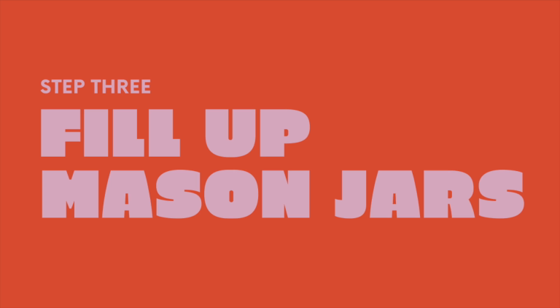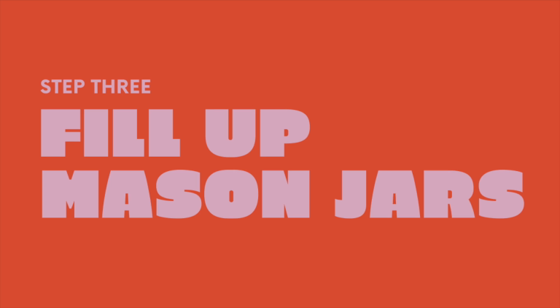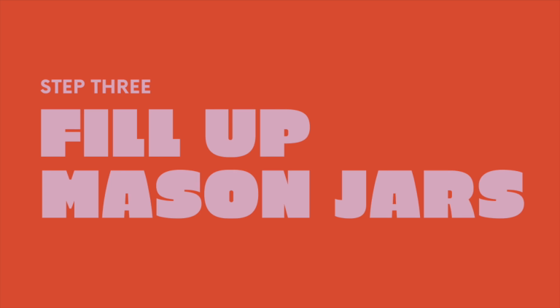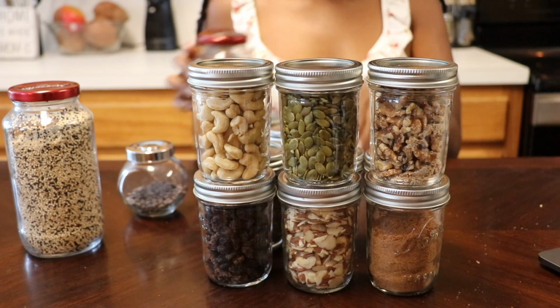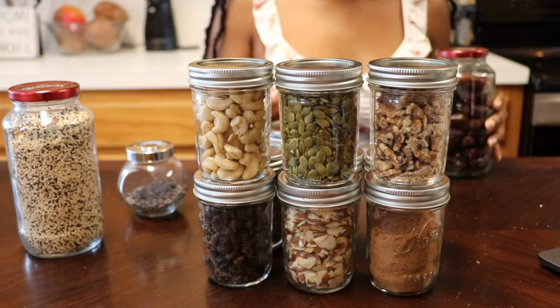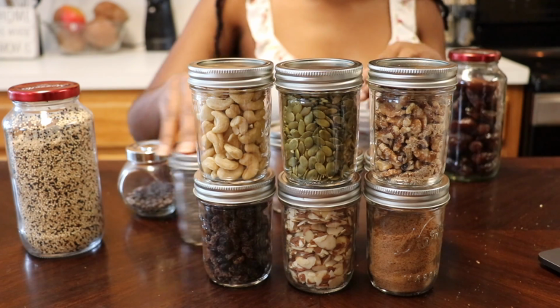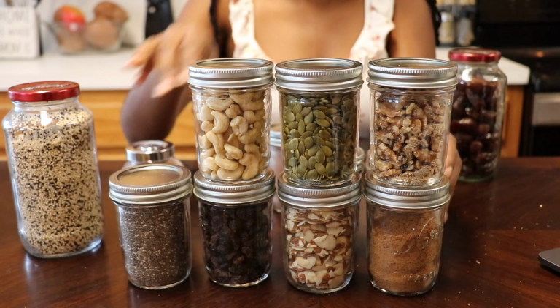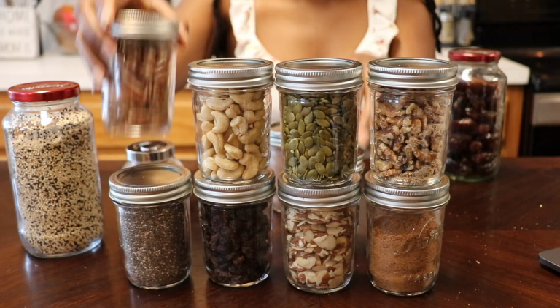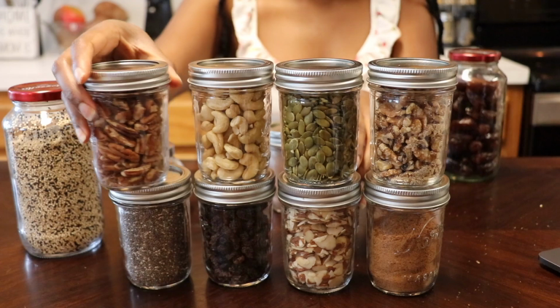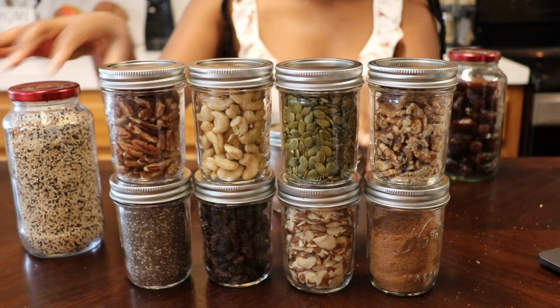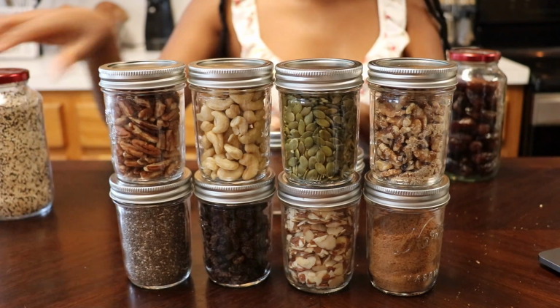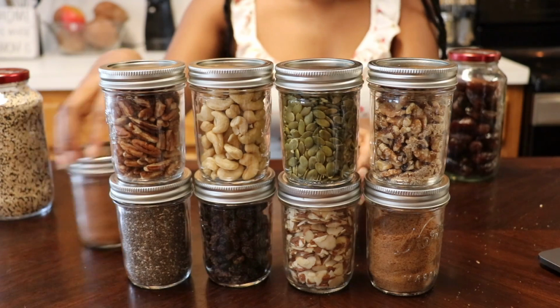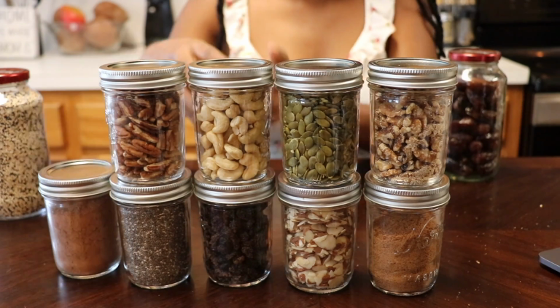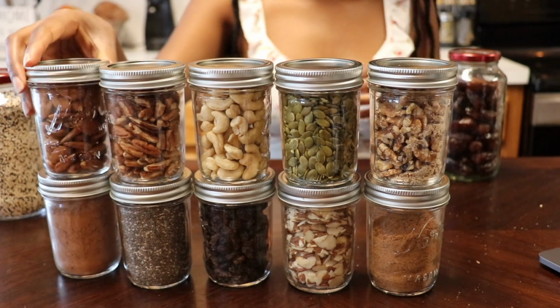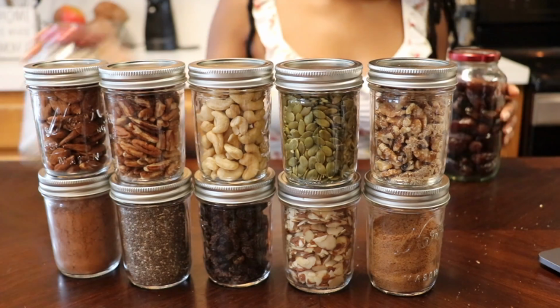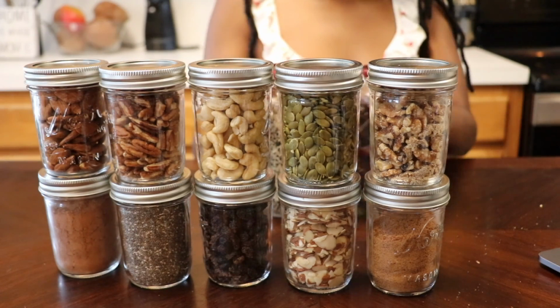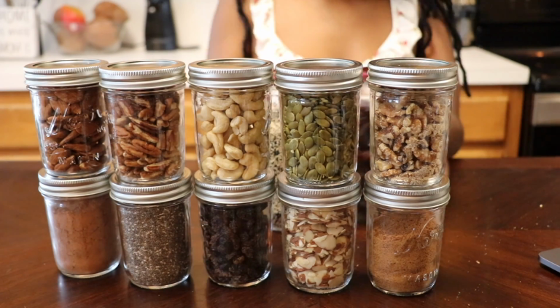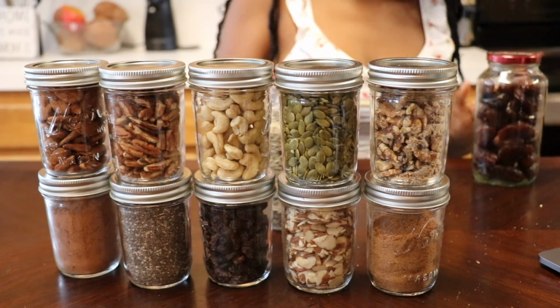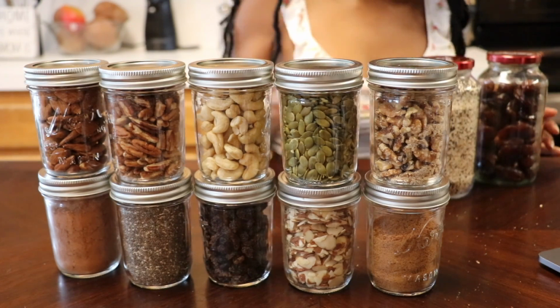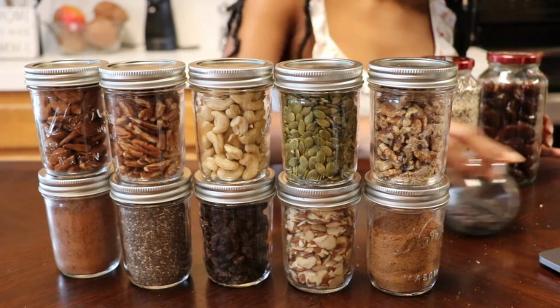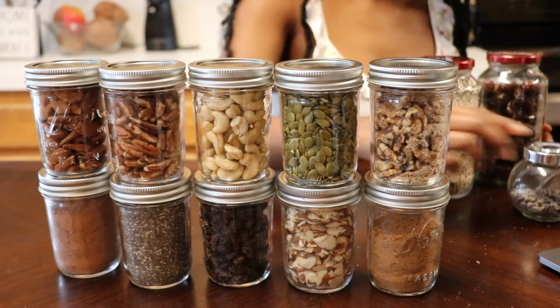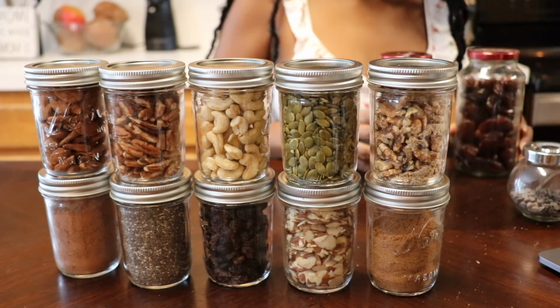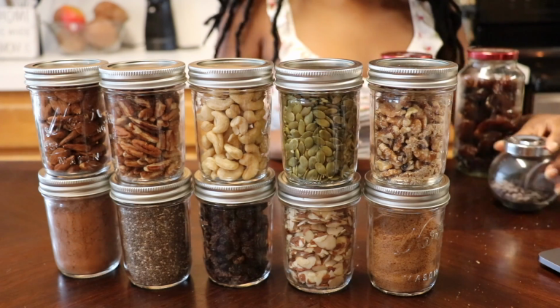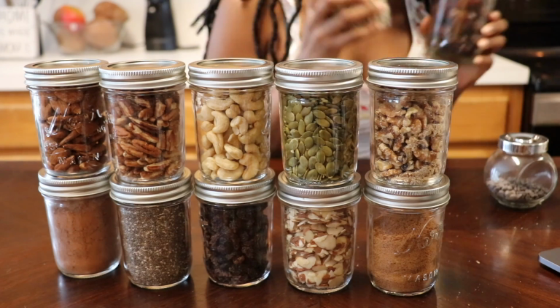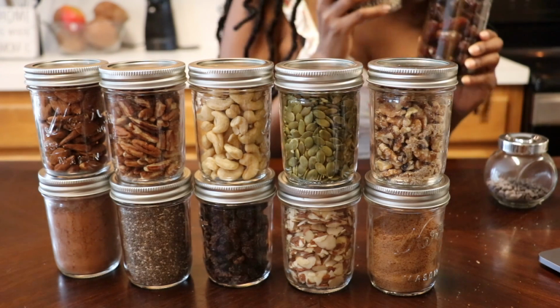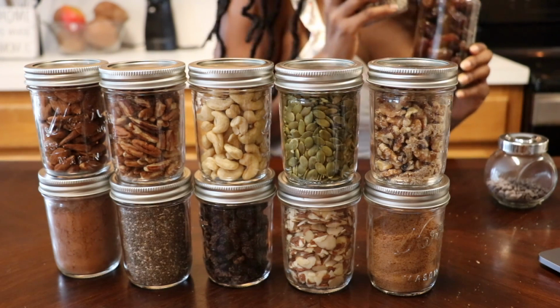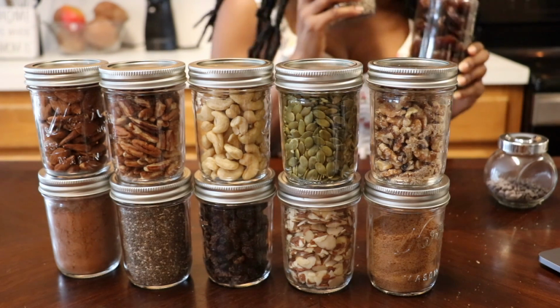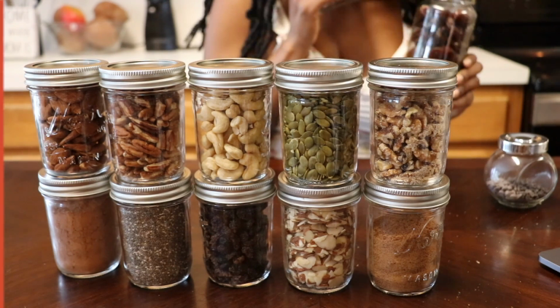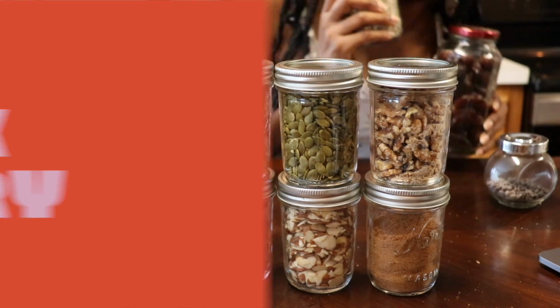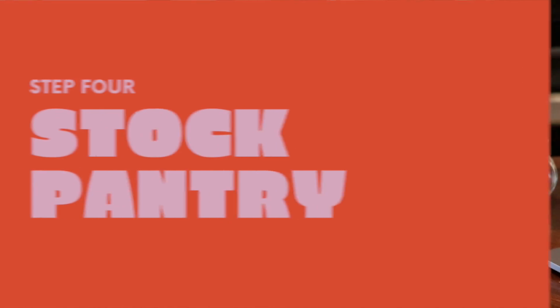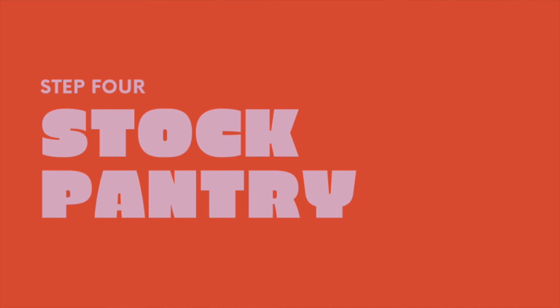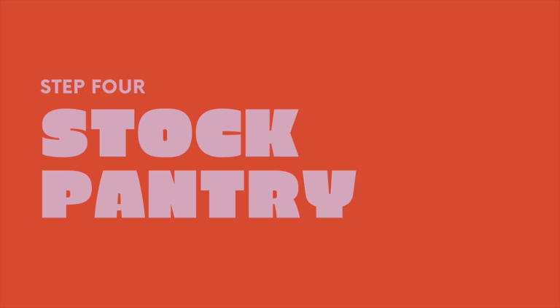Here's my favorite part — putting dry foods into mason jars! I took all the dry foods that were in packages and poured them into mason jars so I could clearly see what I have. The last step is simply putting your mason jars on your storage rack.